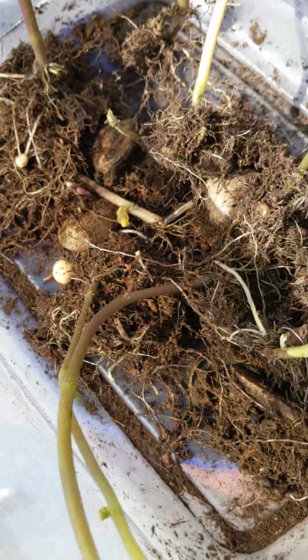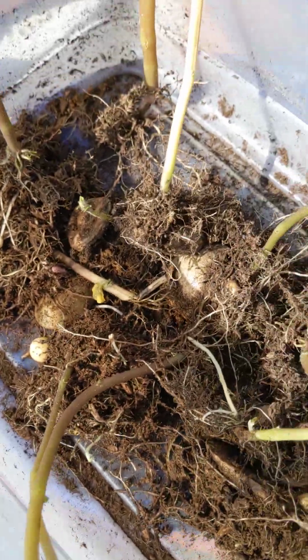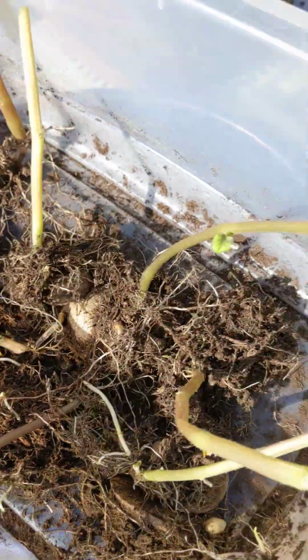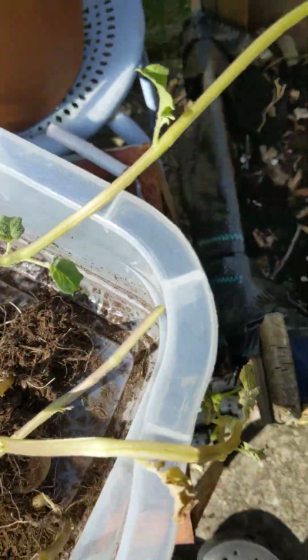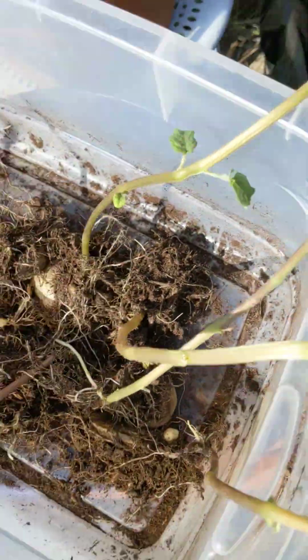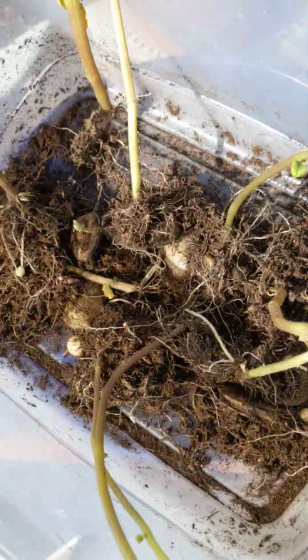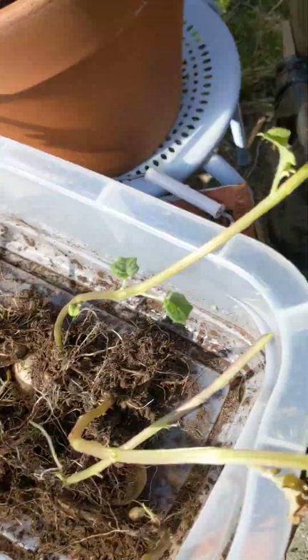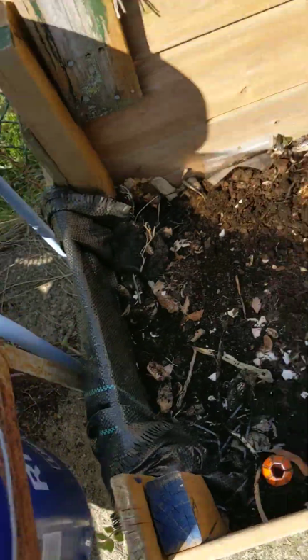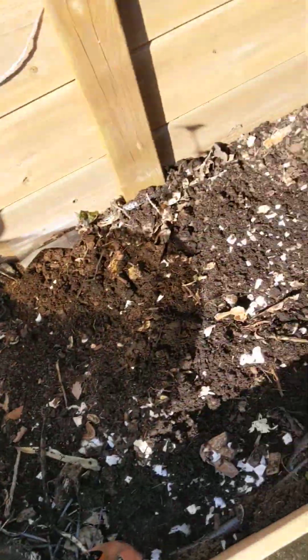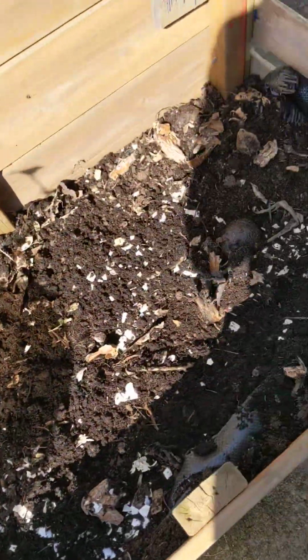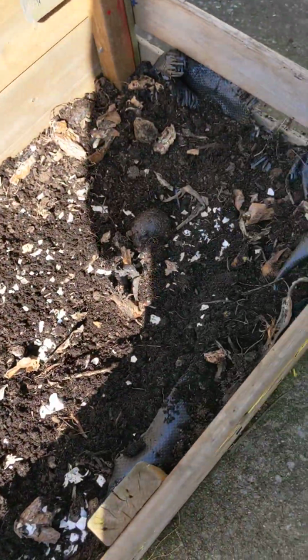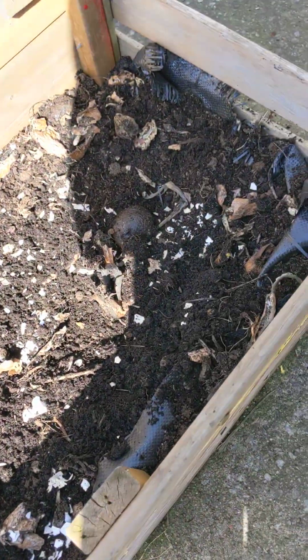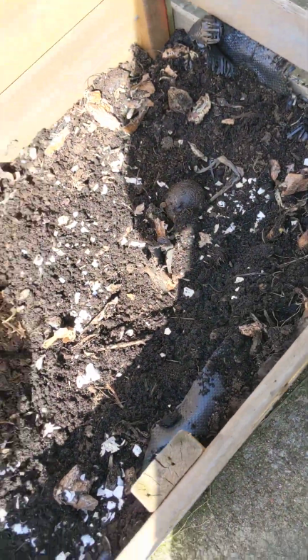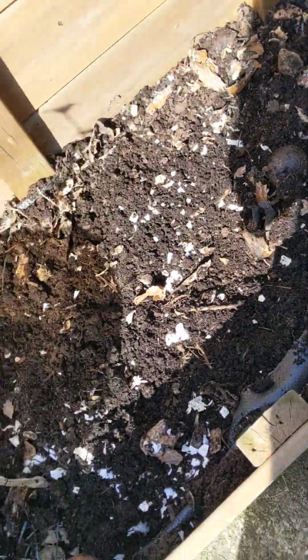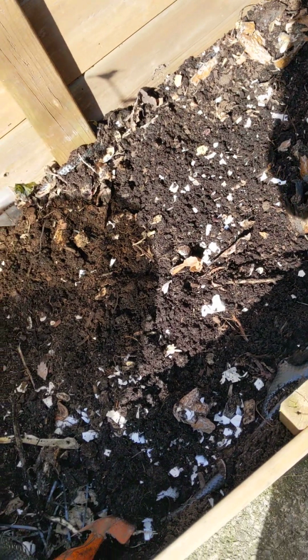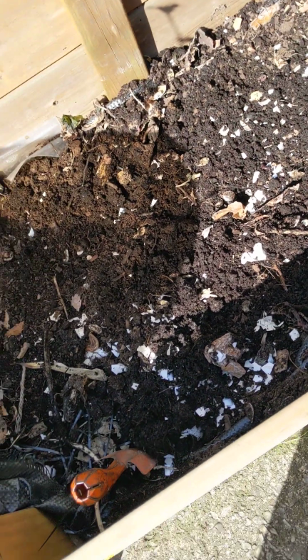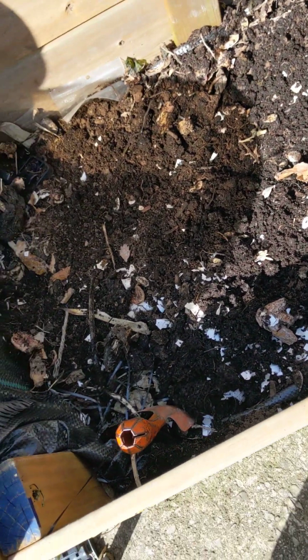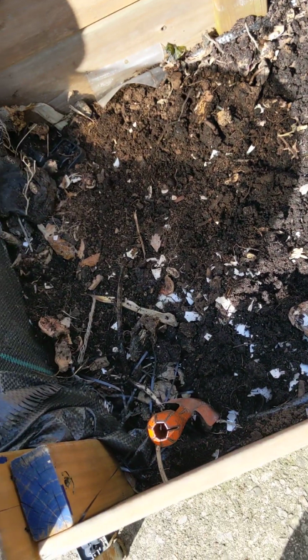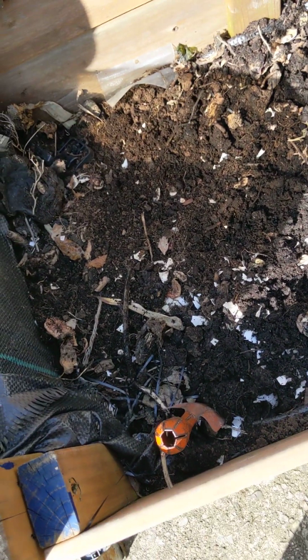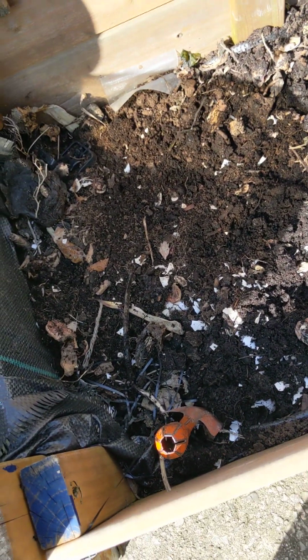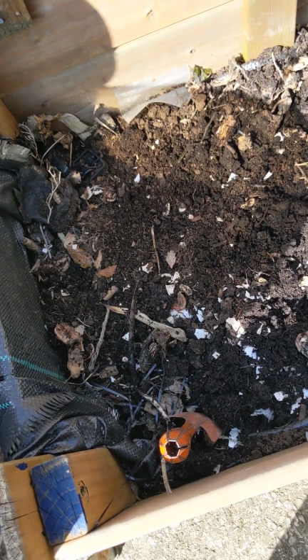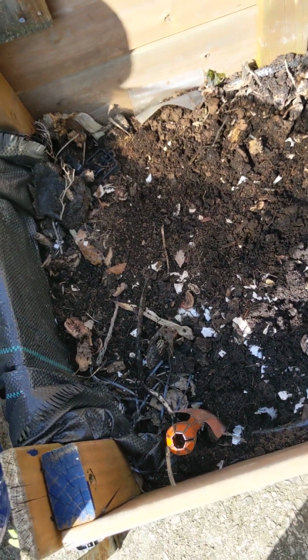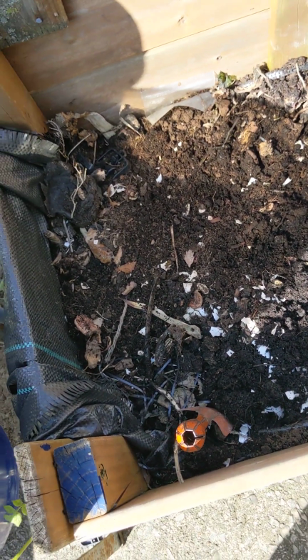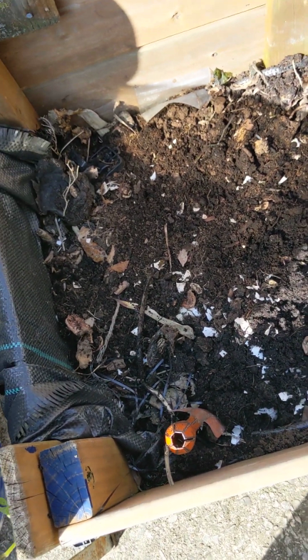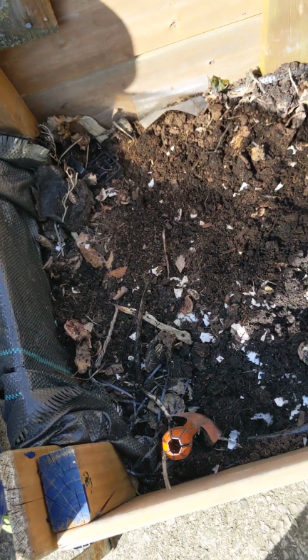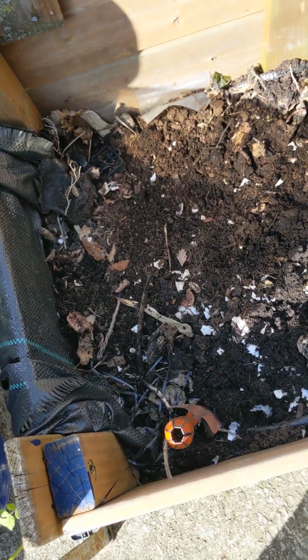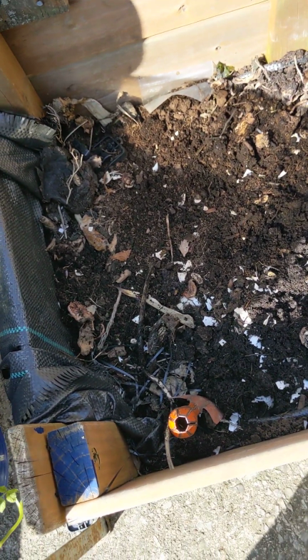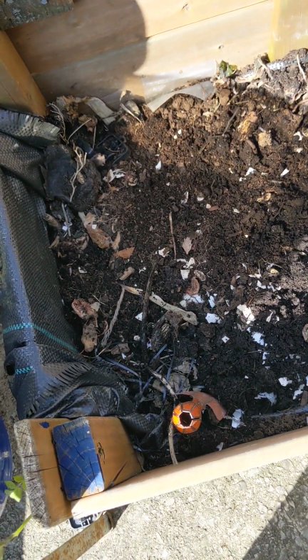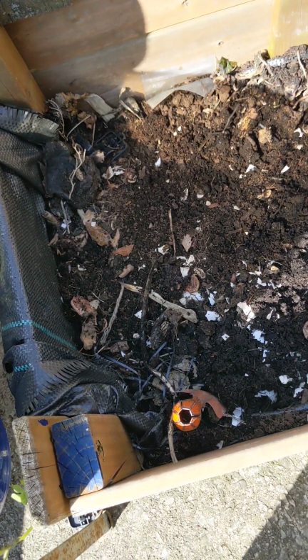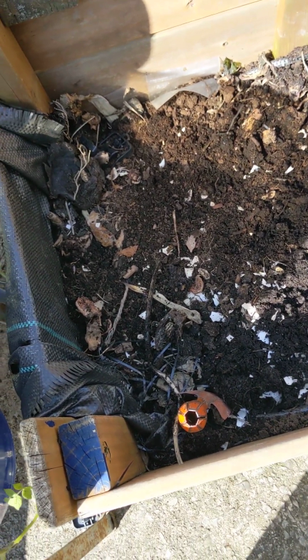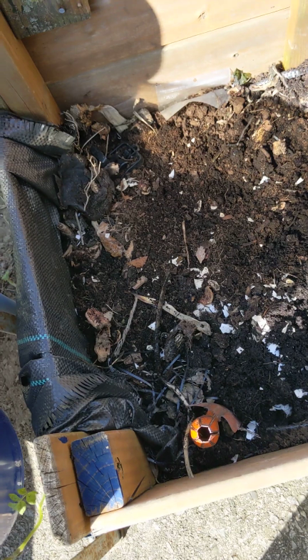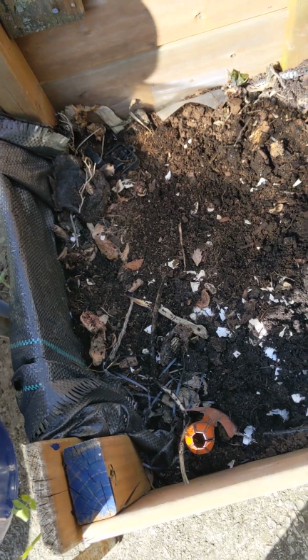That's a lot, but I'm gonna stuff all of them in this — this is a bin with some broken down compost. I'm just gonna stick everything in there and keep my fingers crossed.